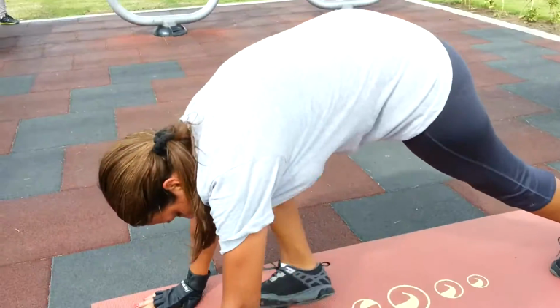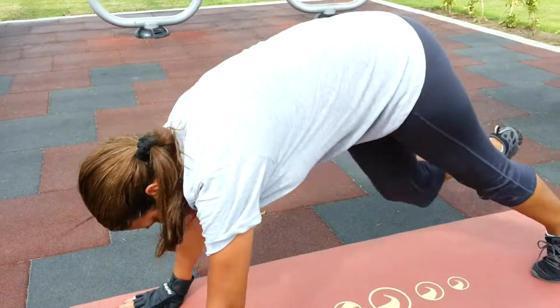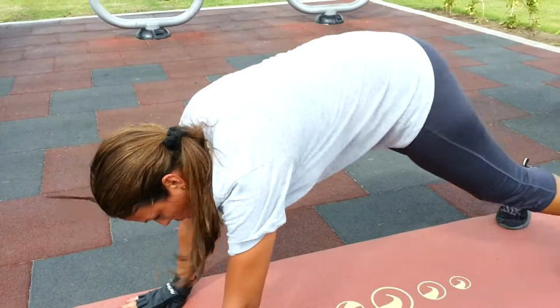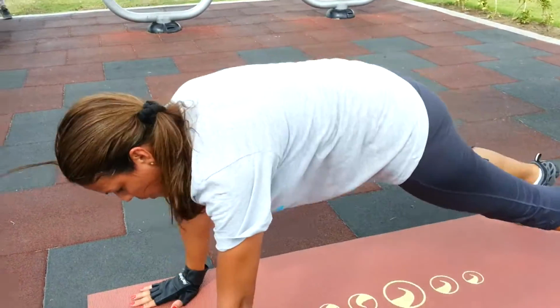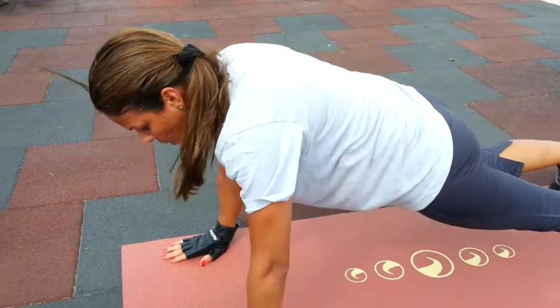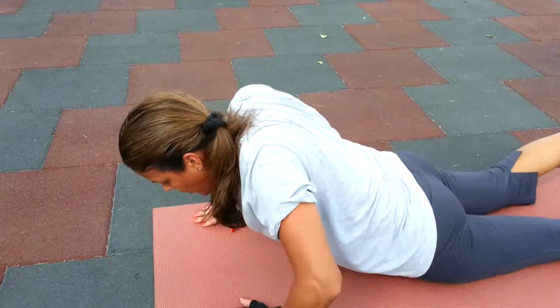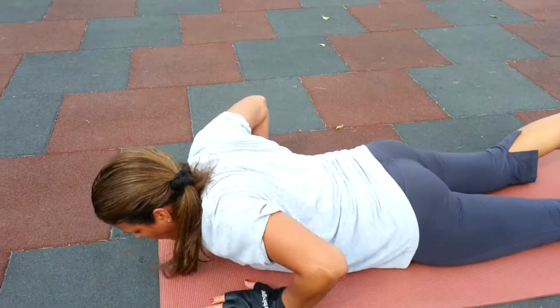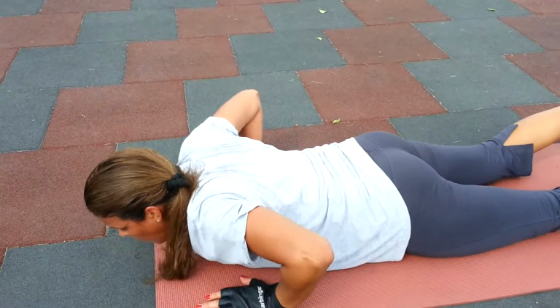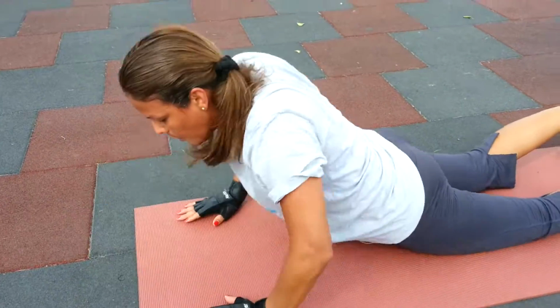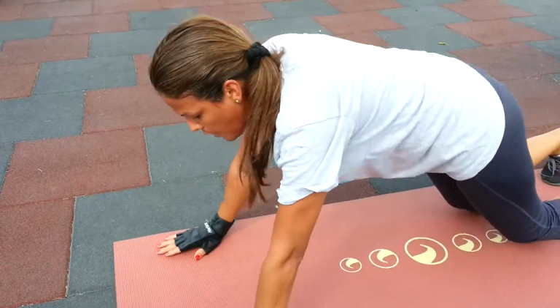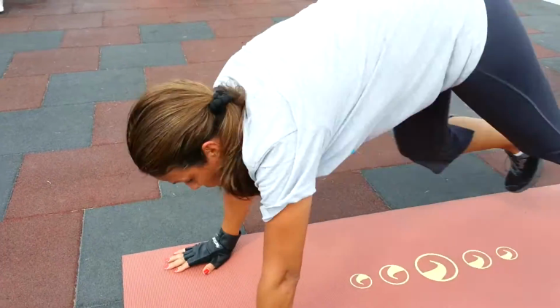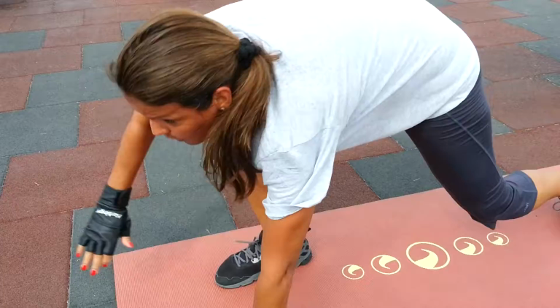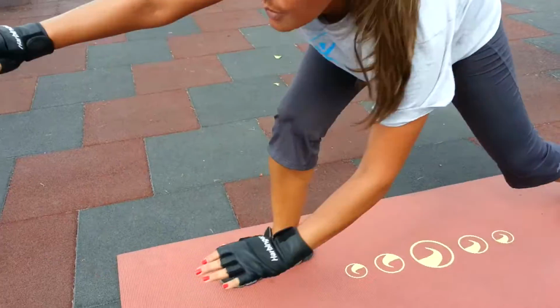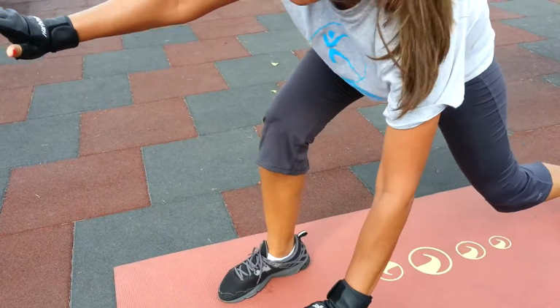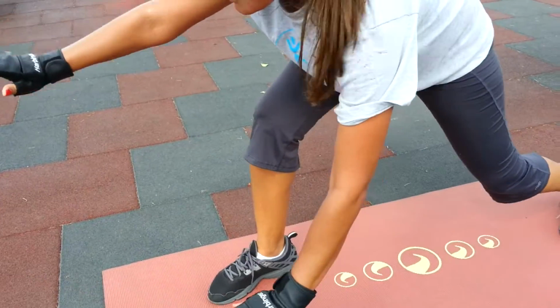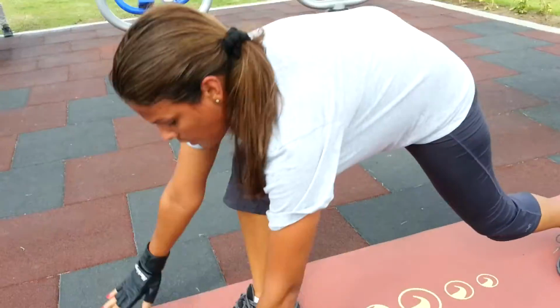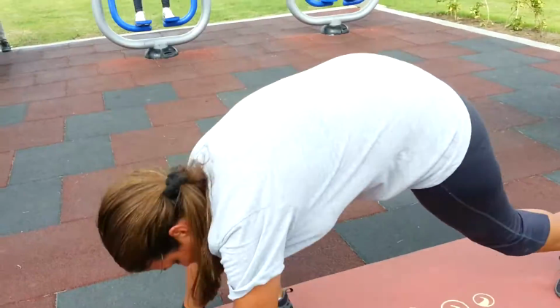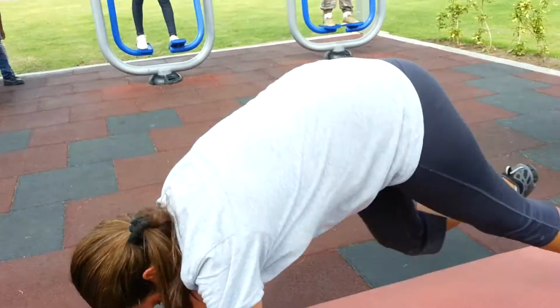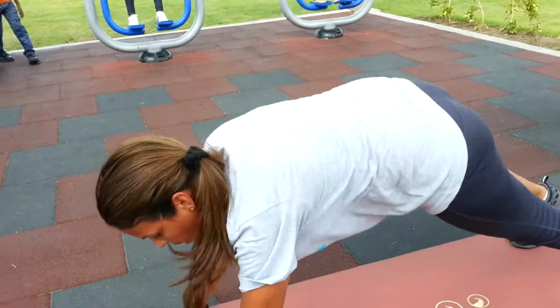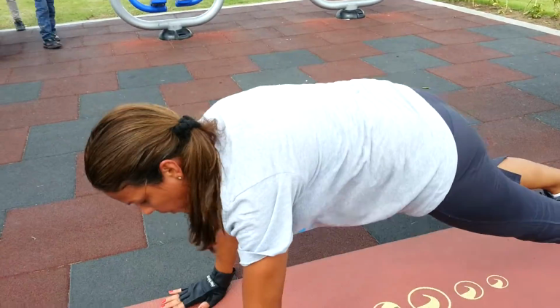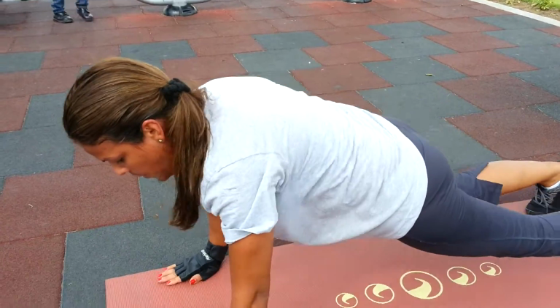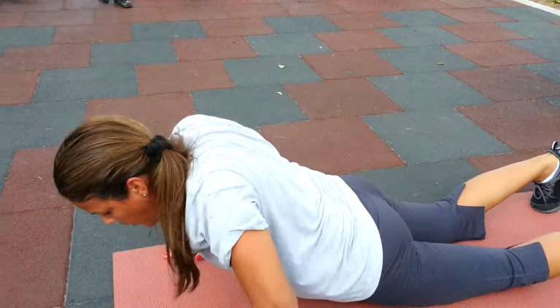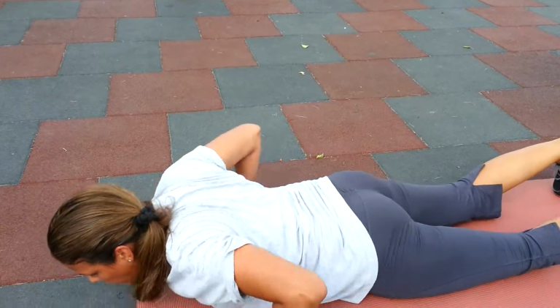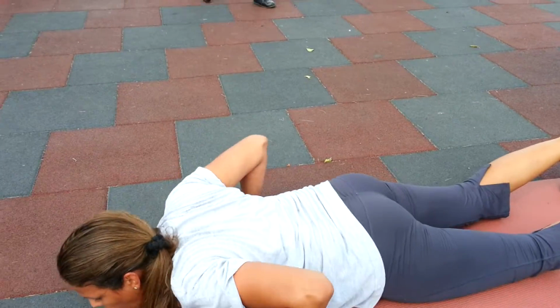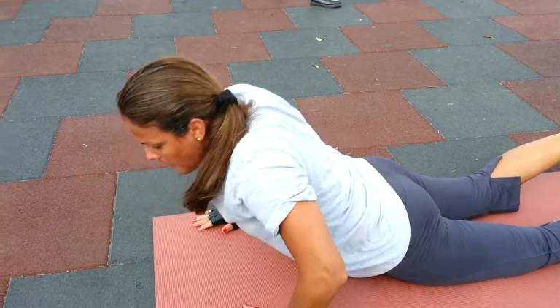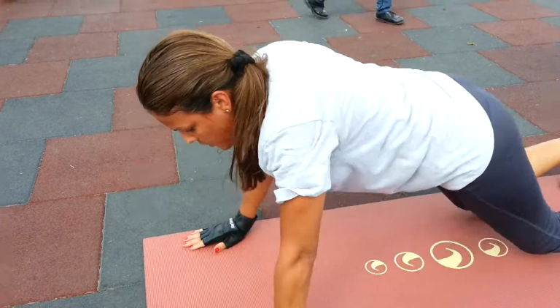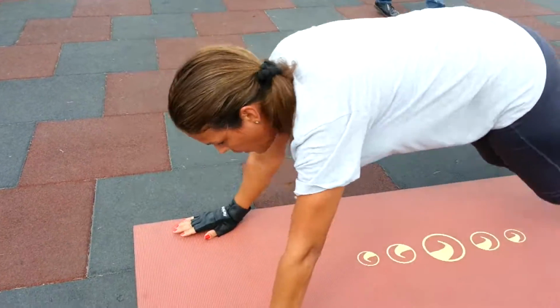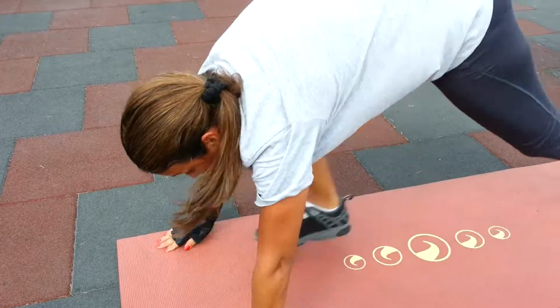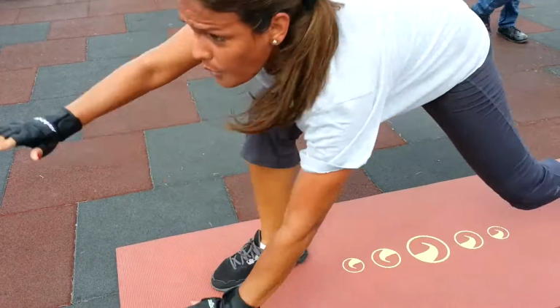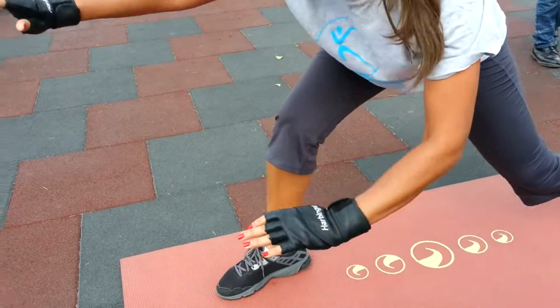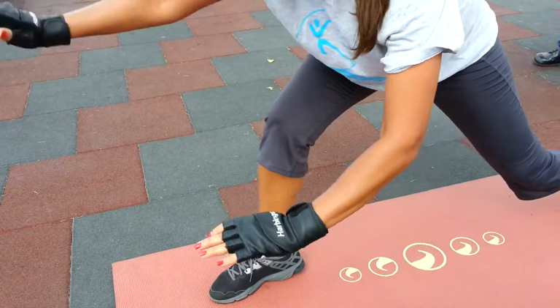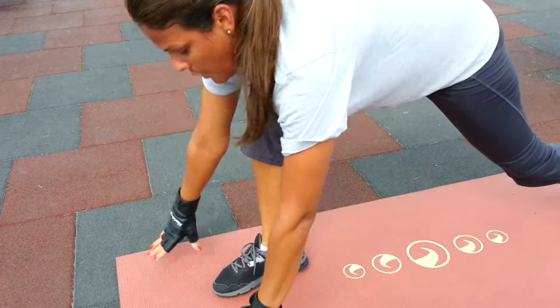Hi, Gary Callender here for FinePhysiques.com, and today's coaching lesson is the surf. We got our lovely and talented Marianne showing us how to do the surf.